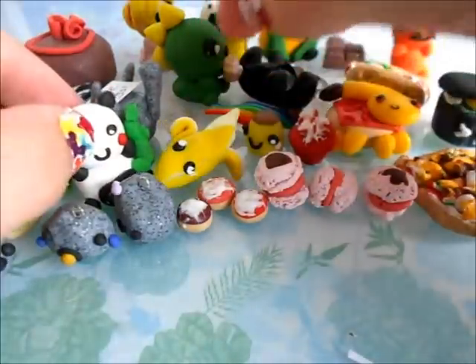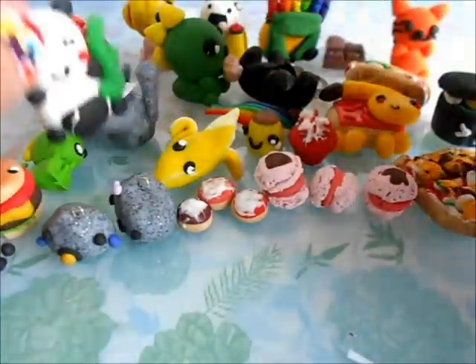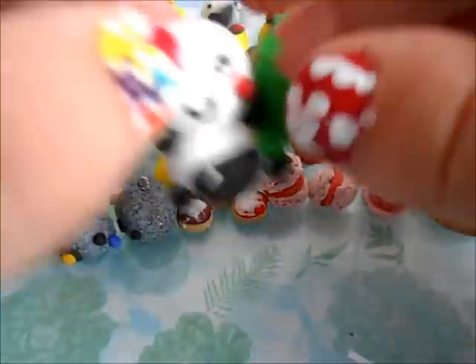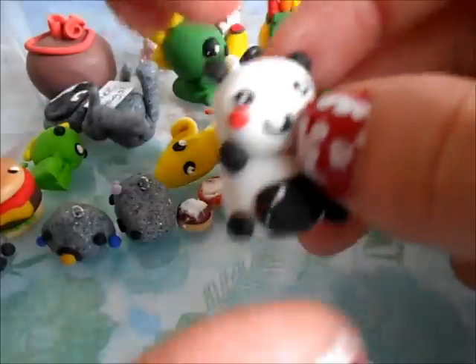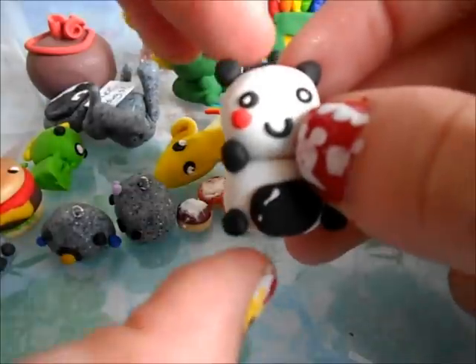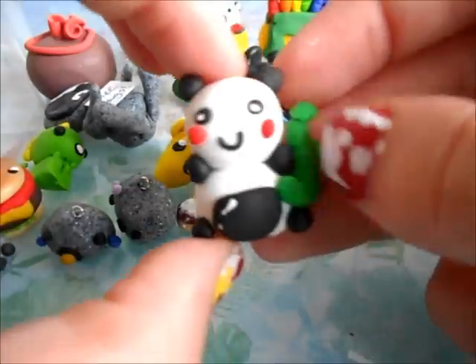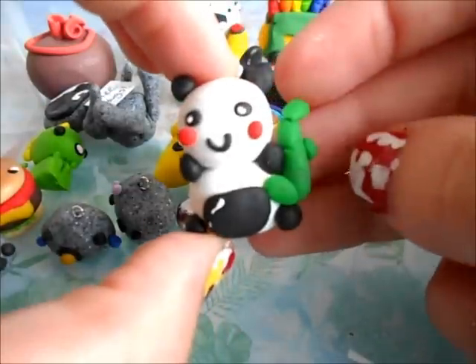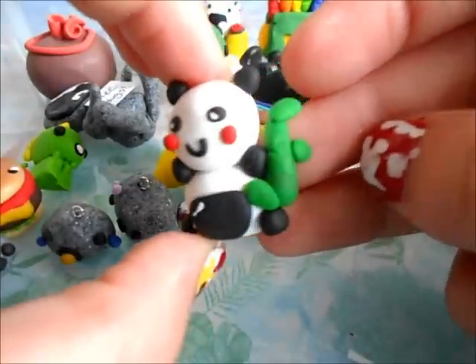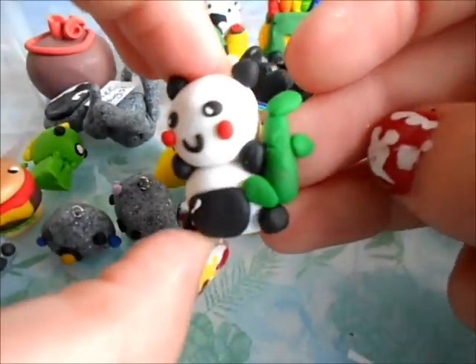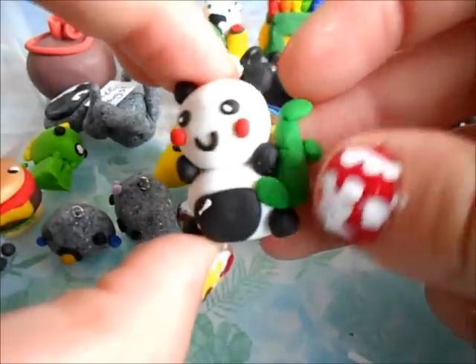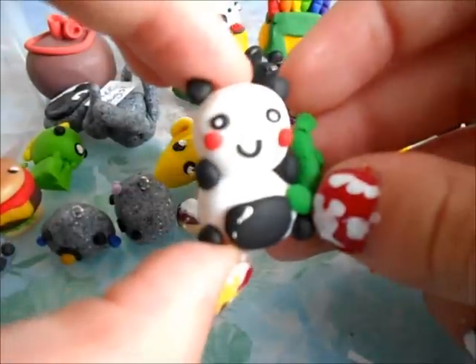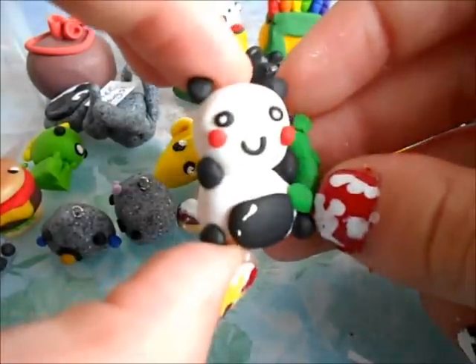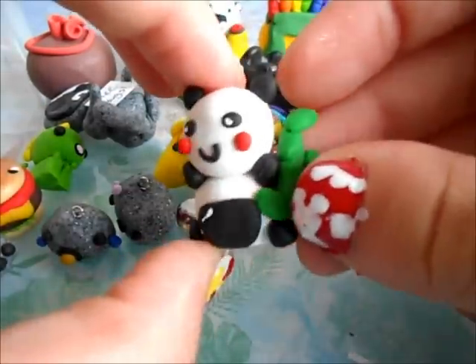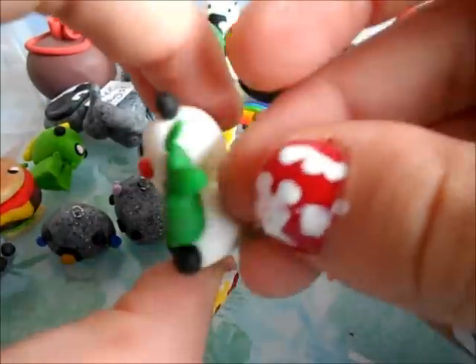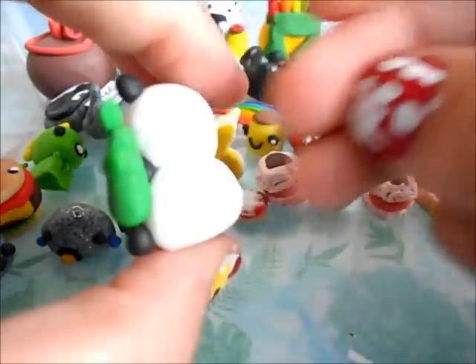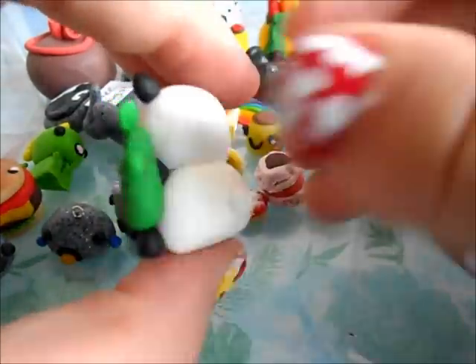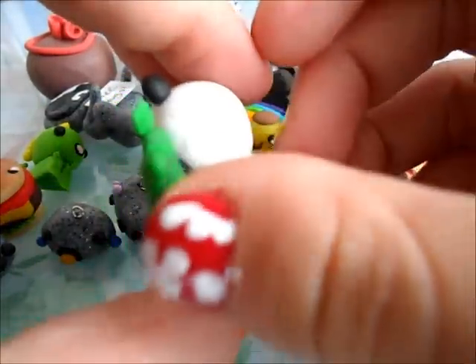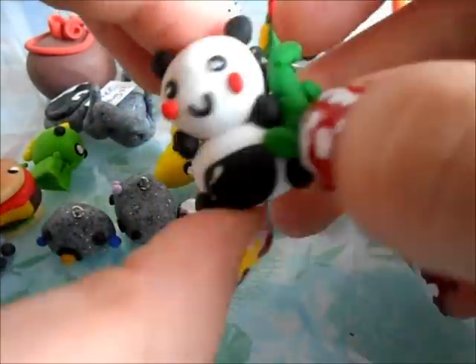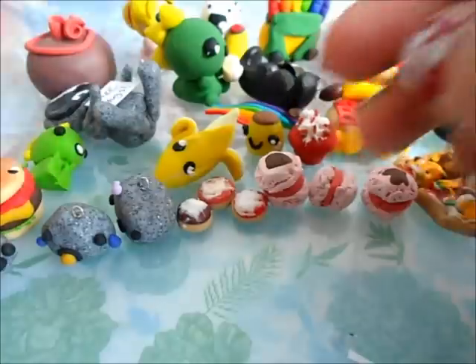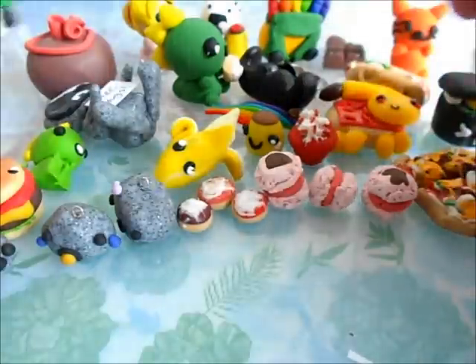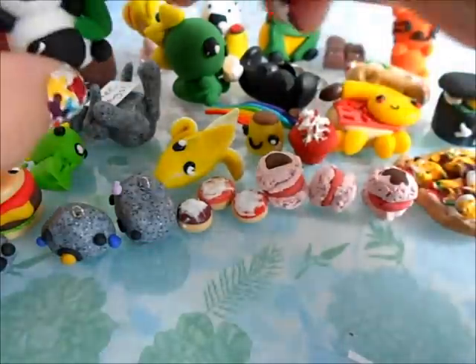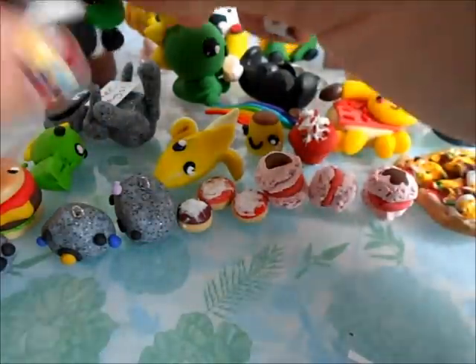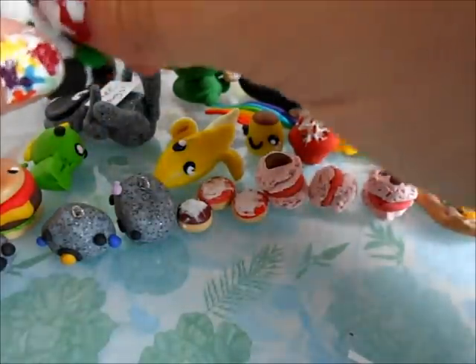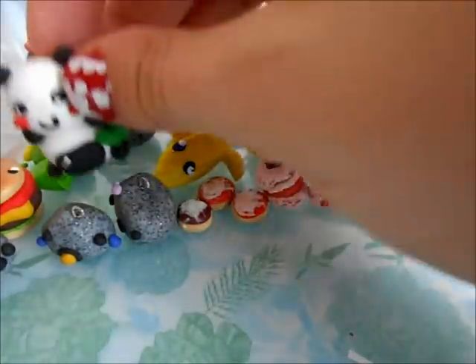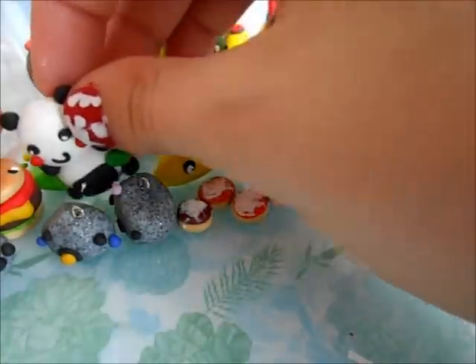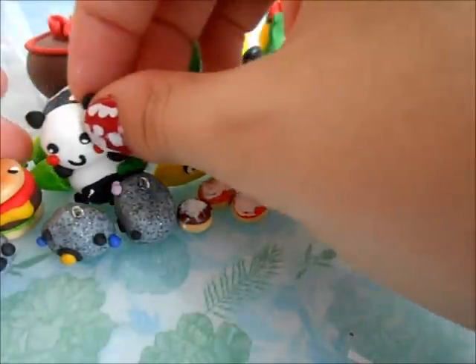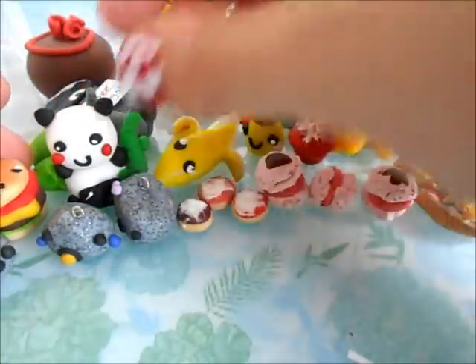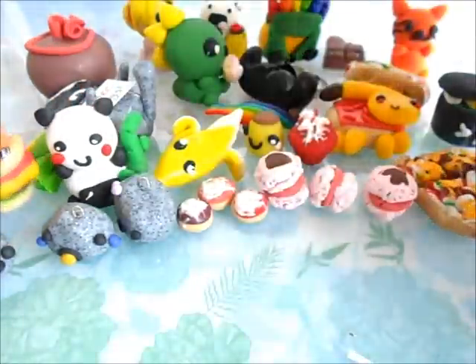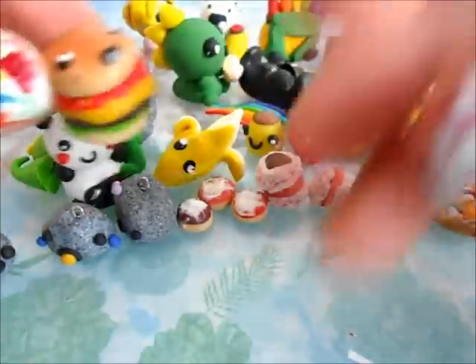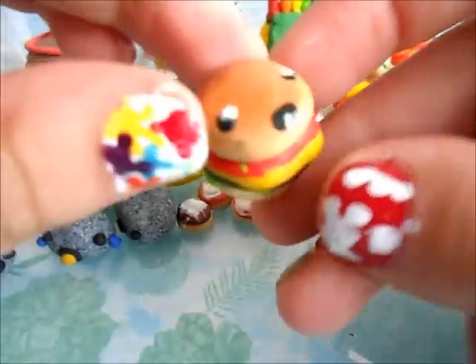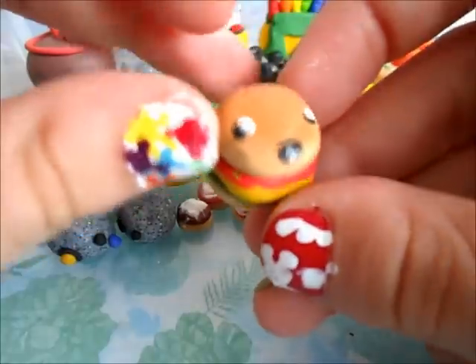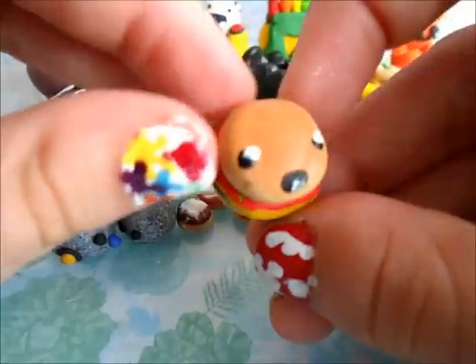Then I have this little panda holding some bamboo. Then I have this little hamburger.